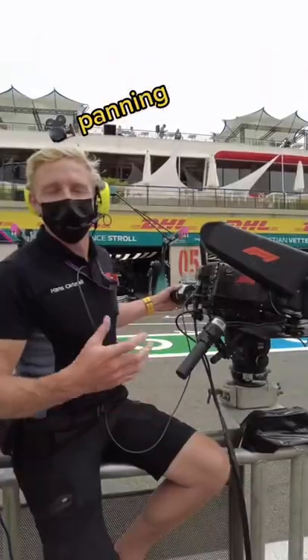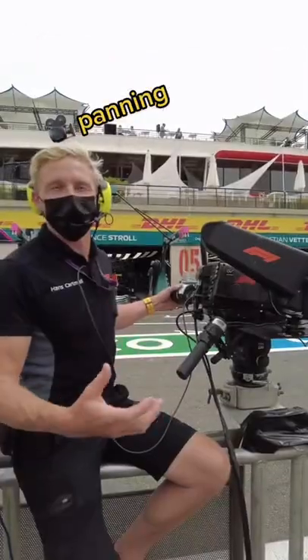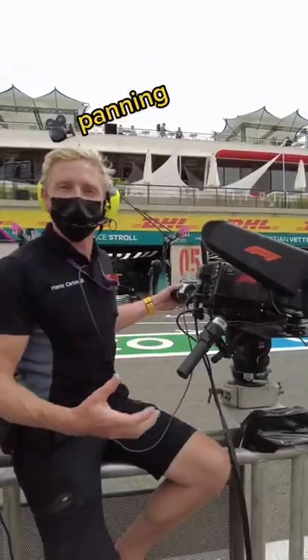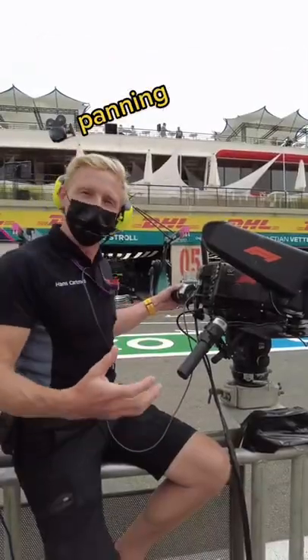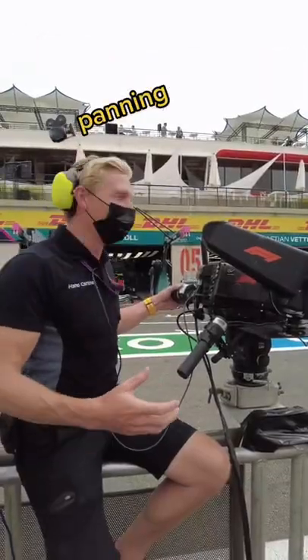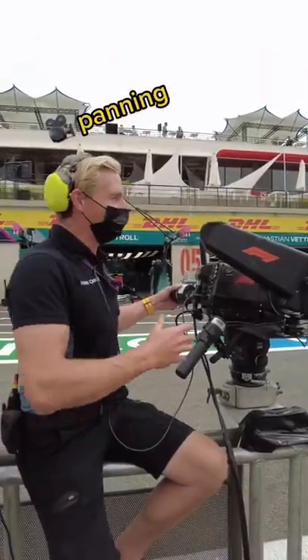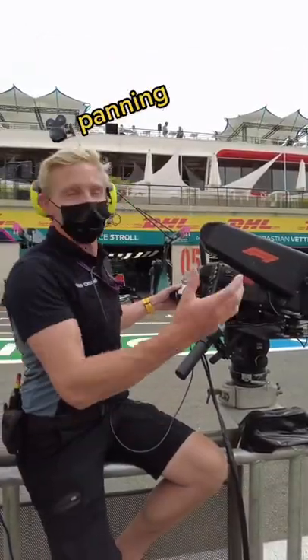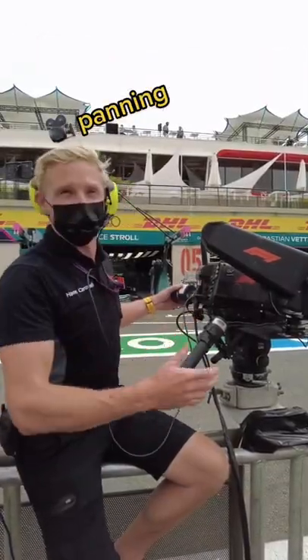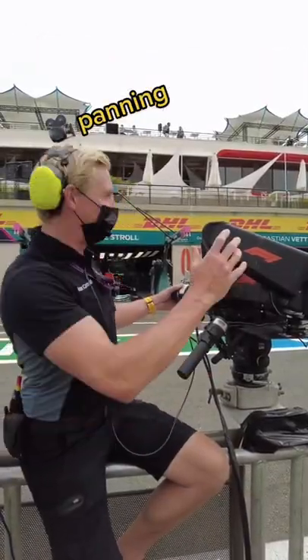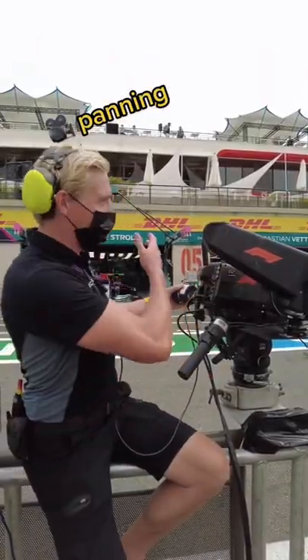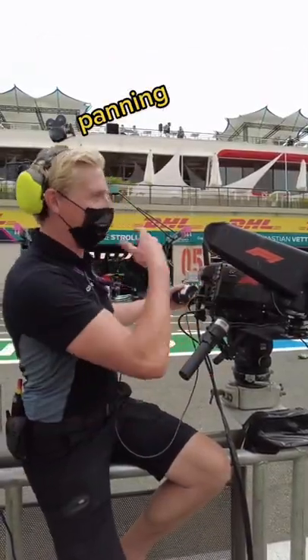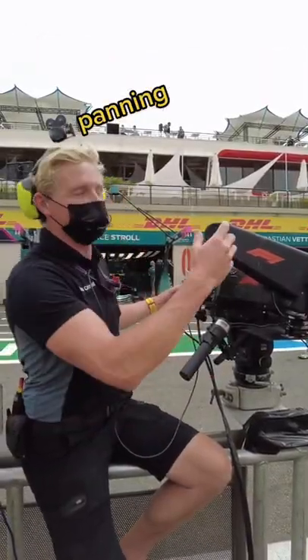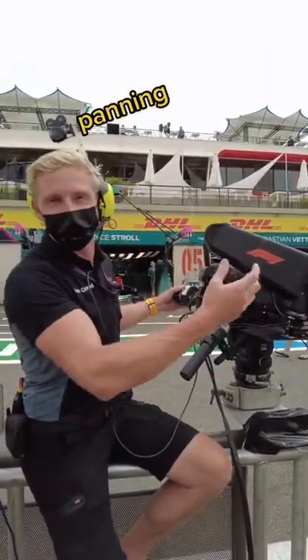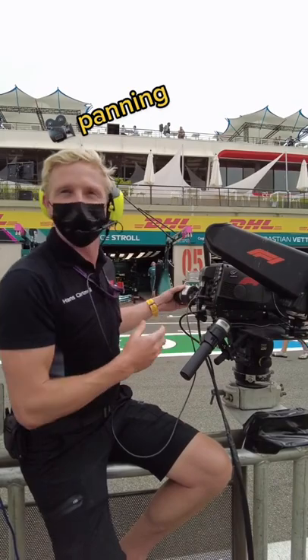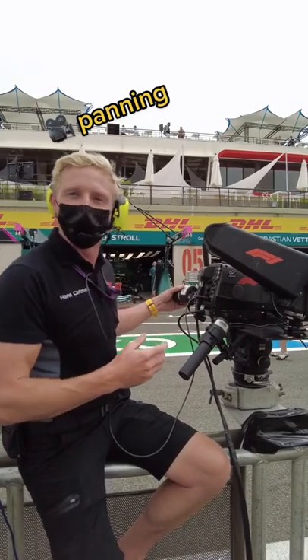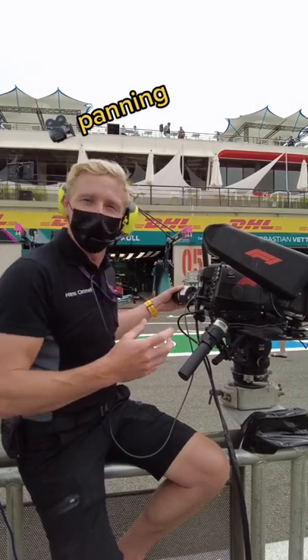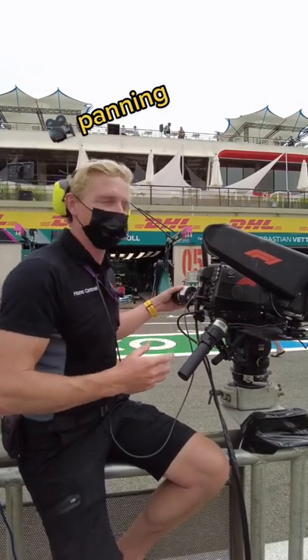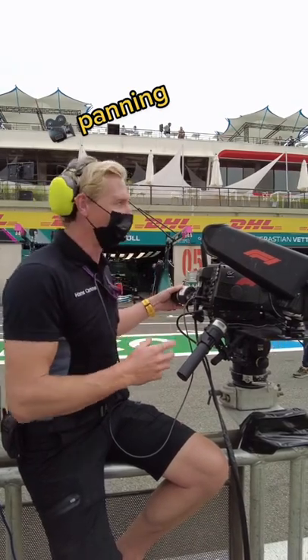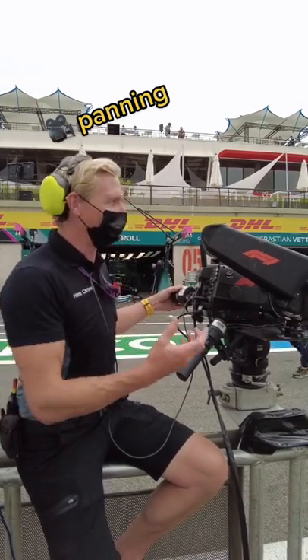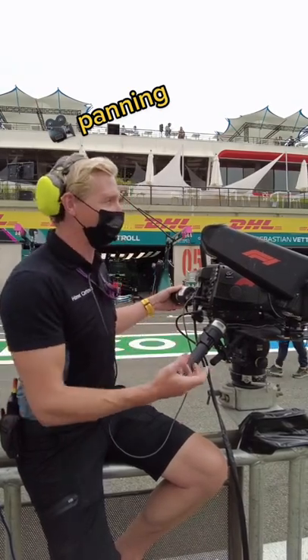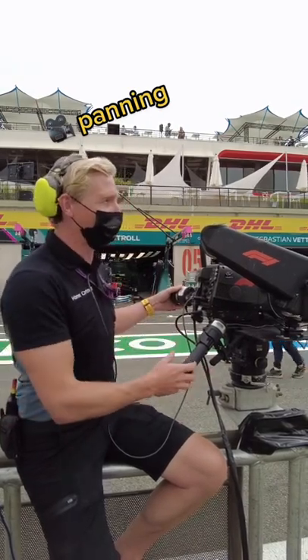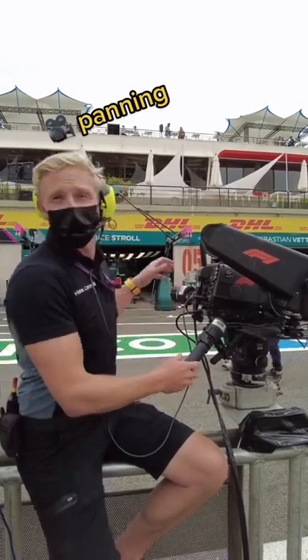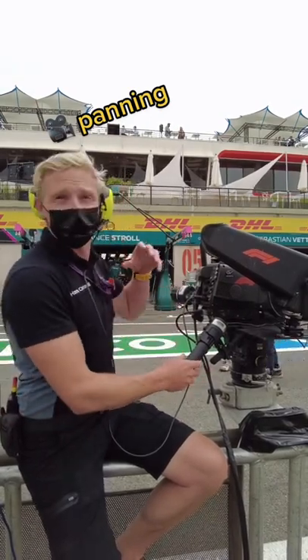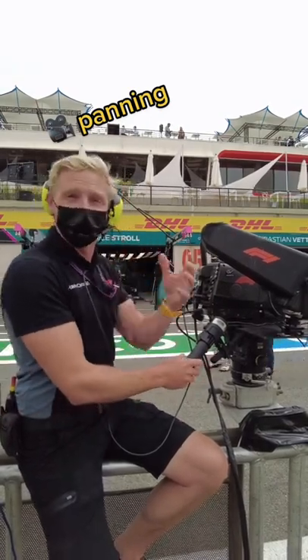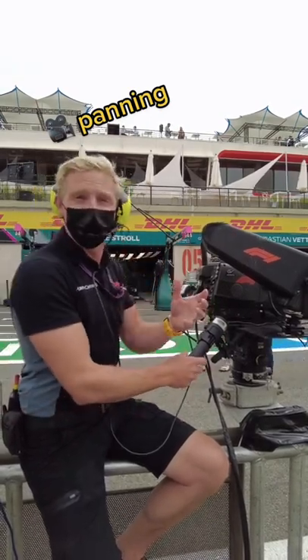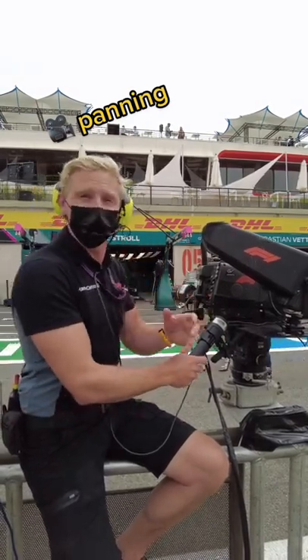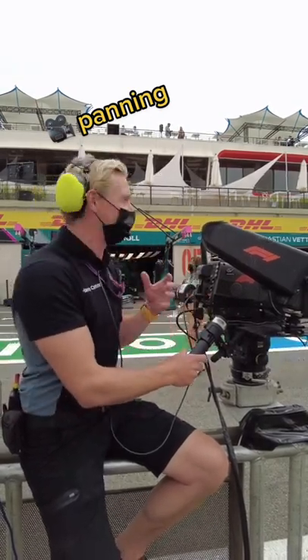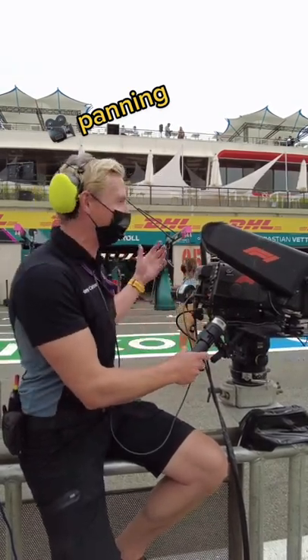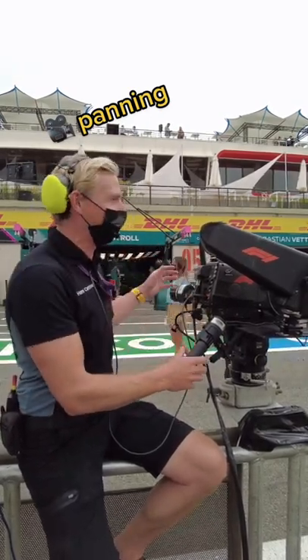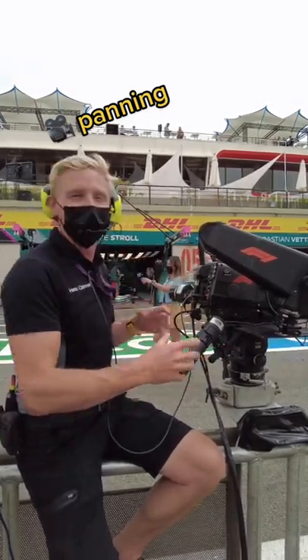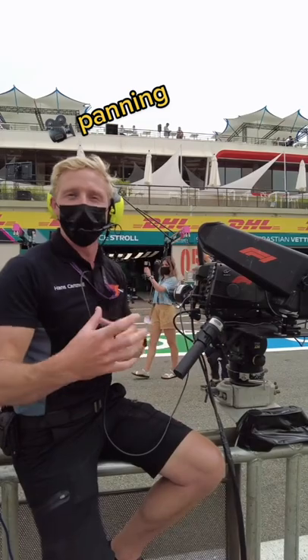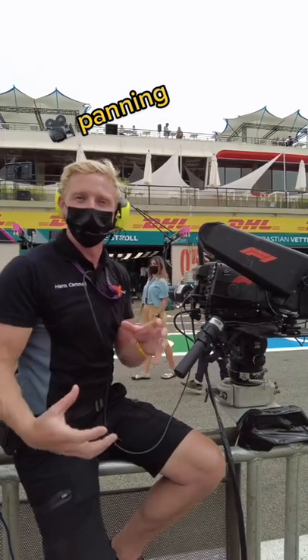Our shot's quite simple — we've really just got a left and right as the cars come through the pit lane, but what we can also do is look into the garages and see what's going on when they're doing the wheel changes, noses, everything like that.